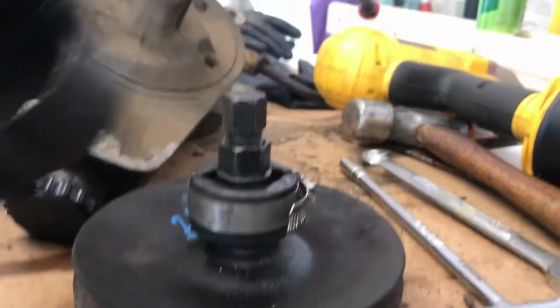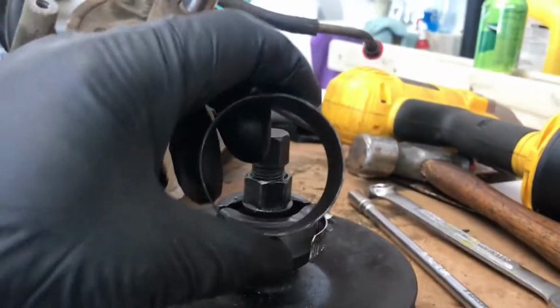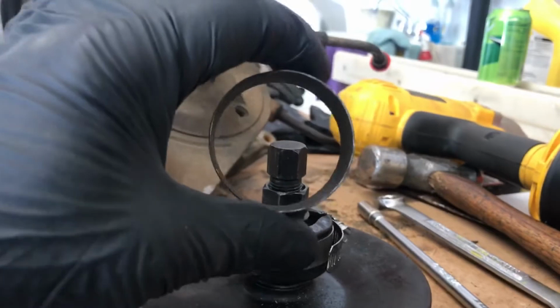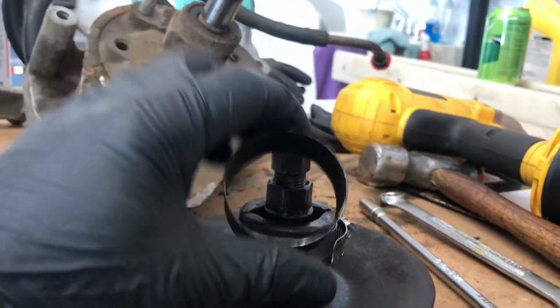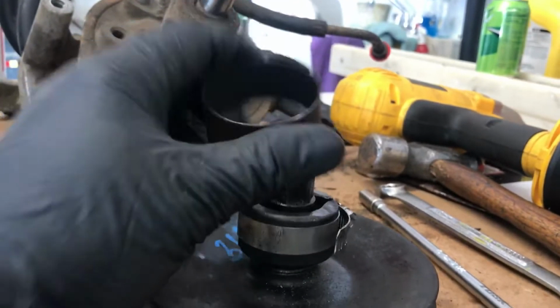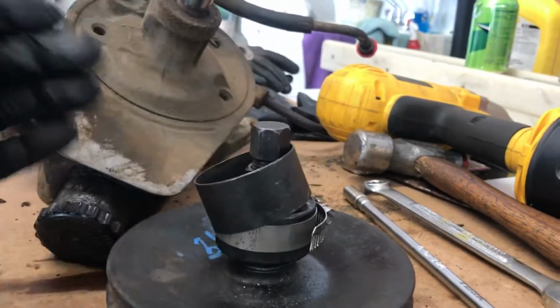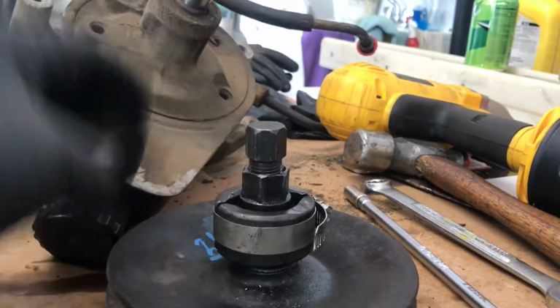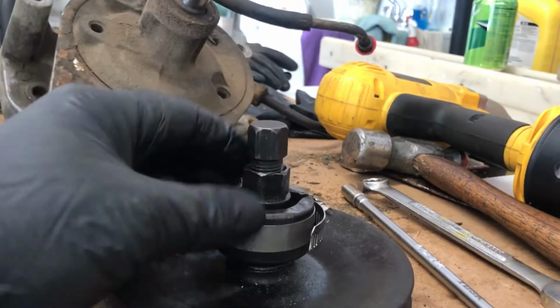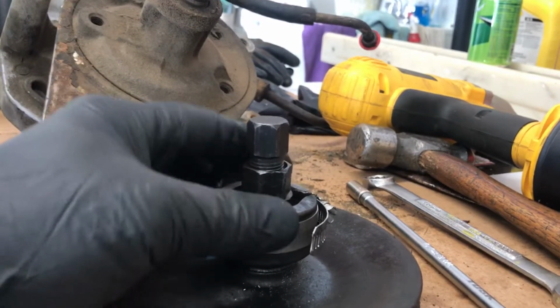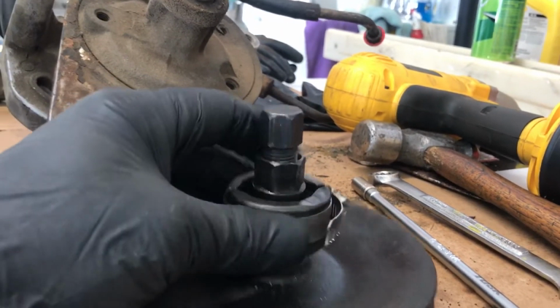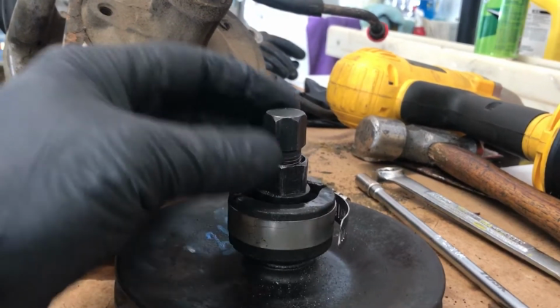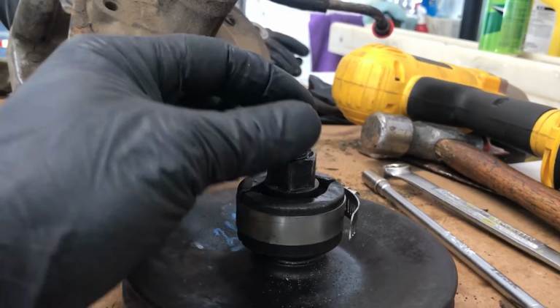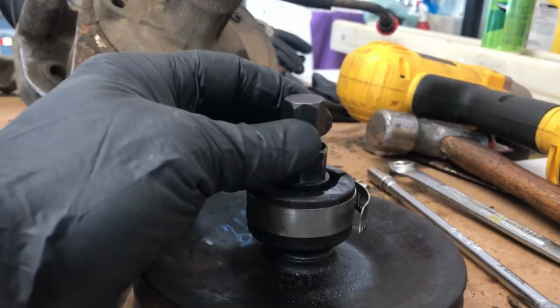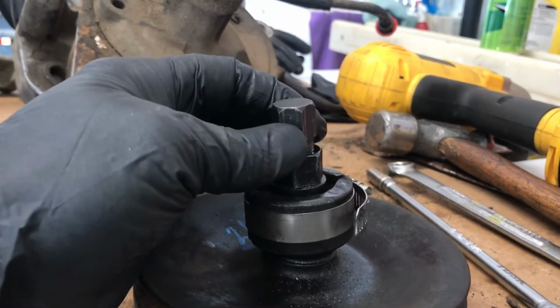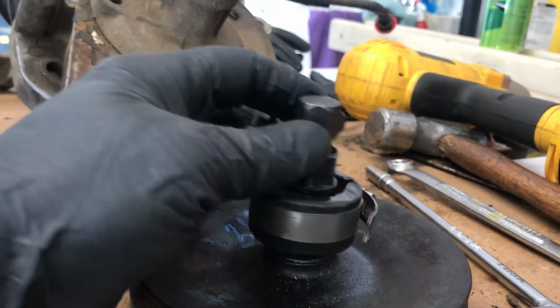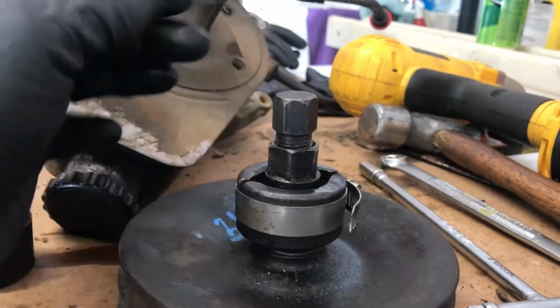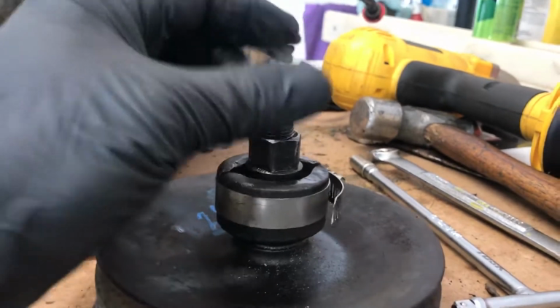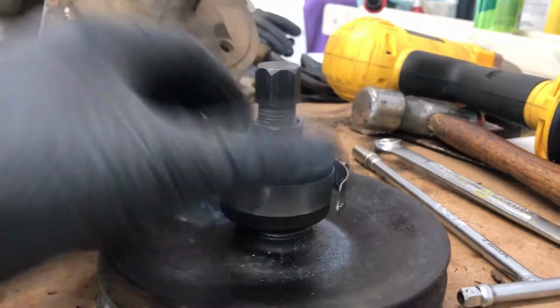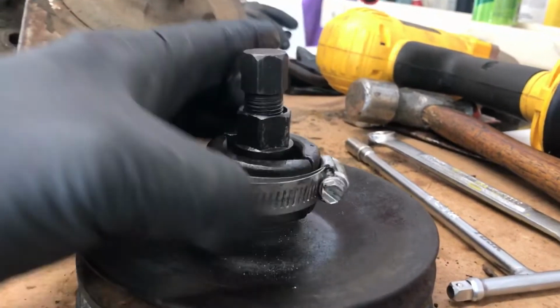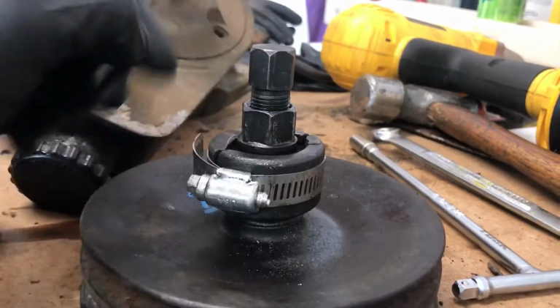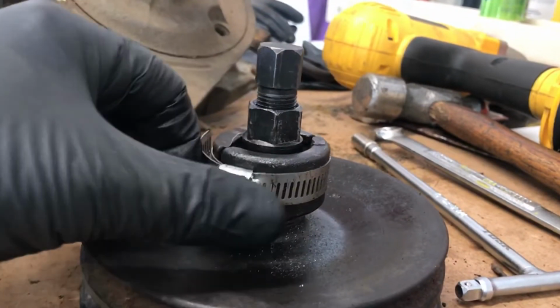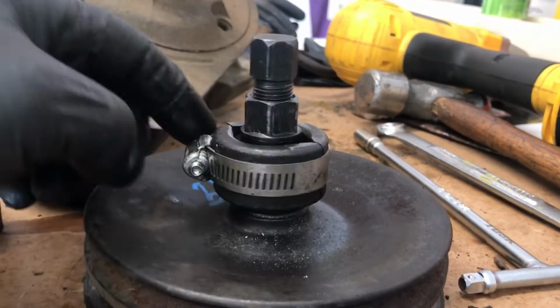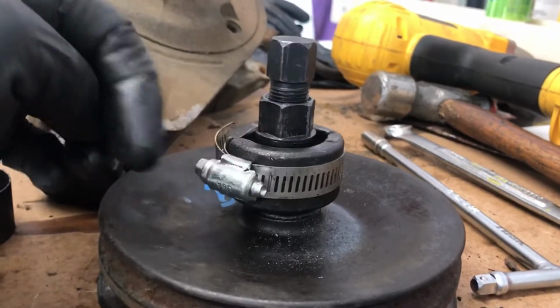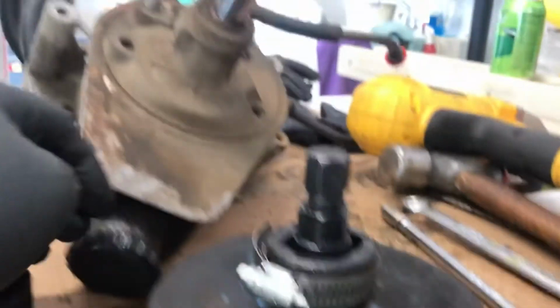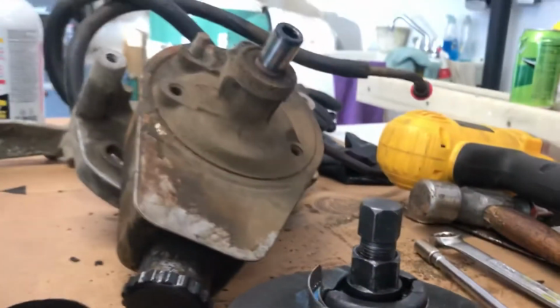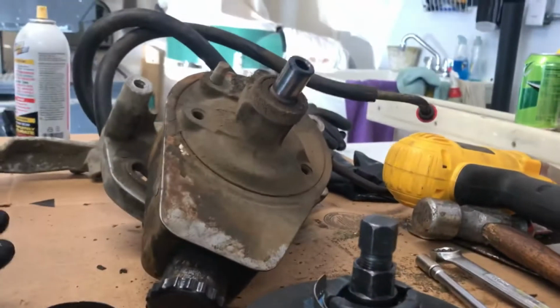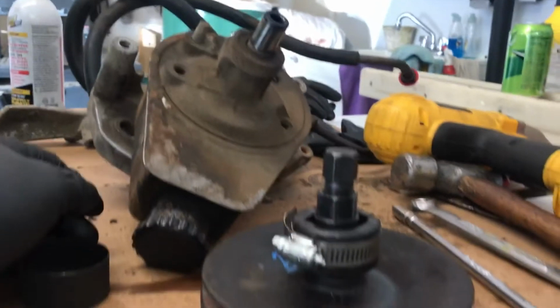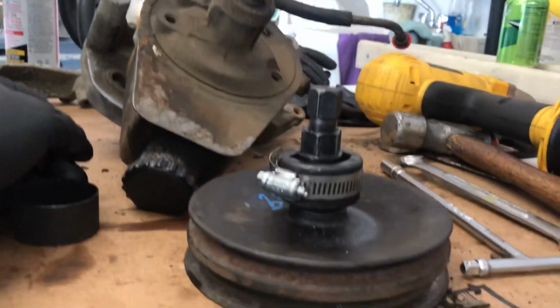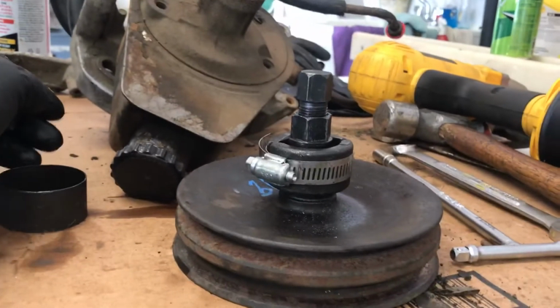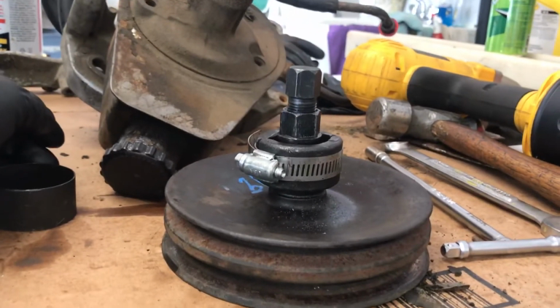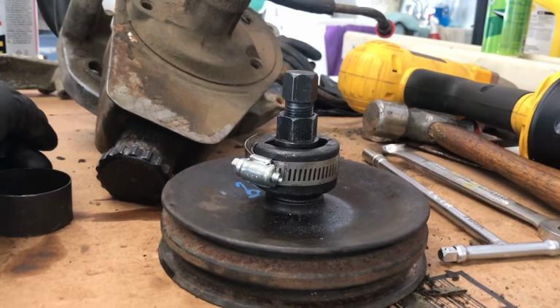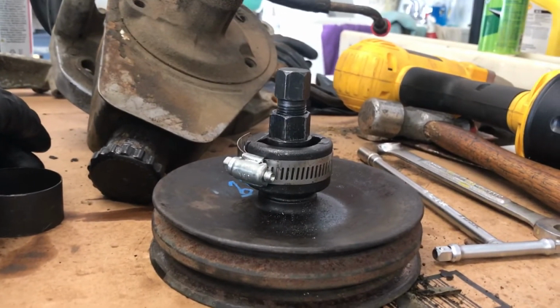So if you're having trouble with this ring being too big and it's just popping off or getting all crooked when you're trying to torque on it, give that a shot and see if that will help you pull that pulley off. Hope that helps somebody.